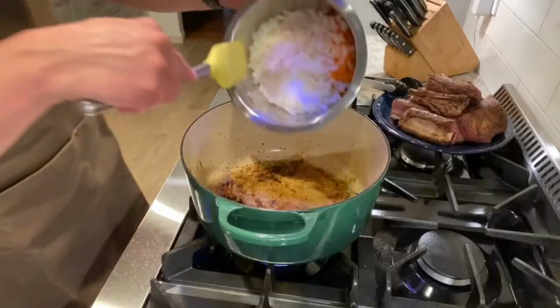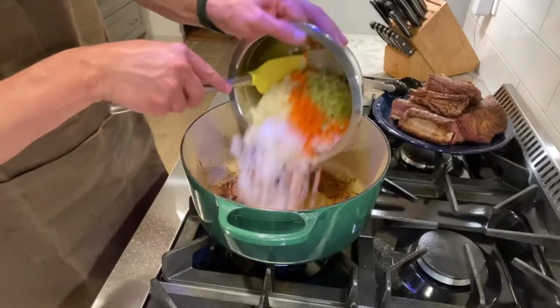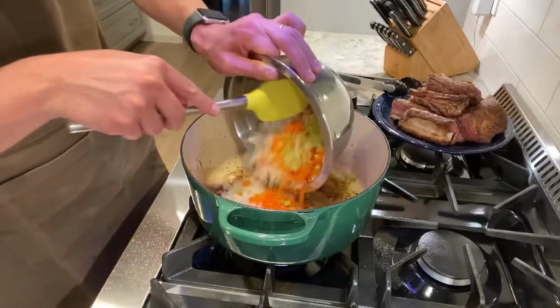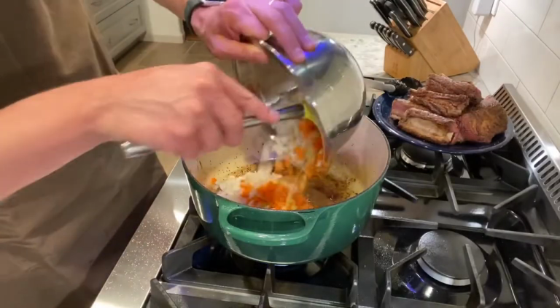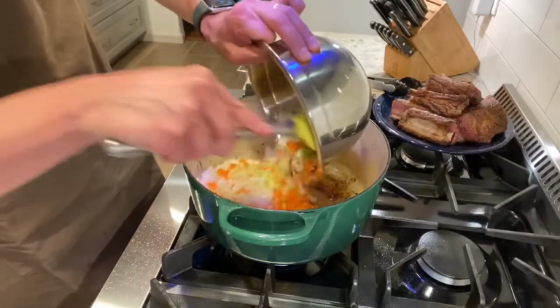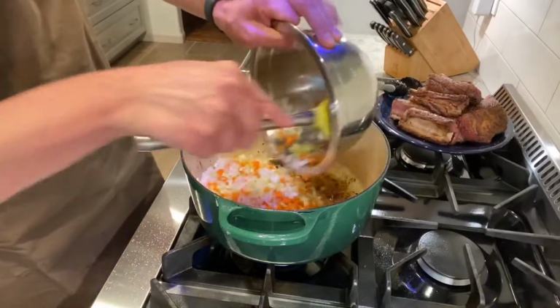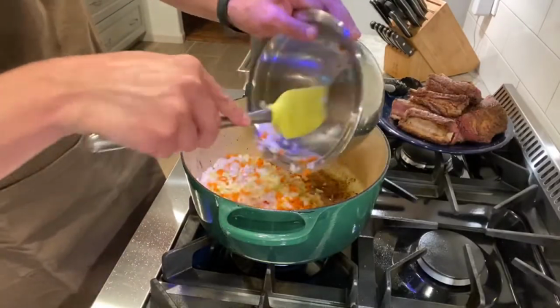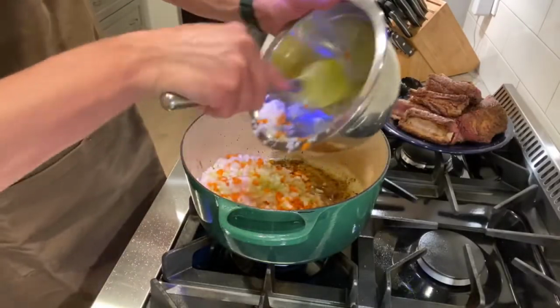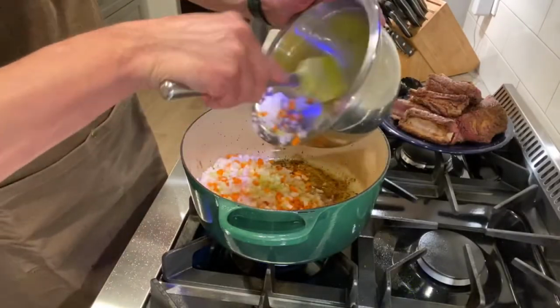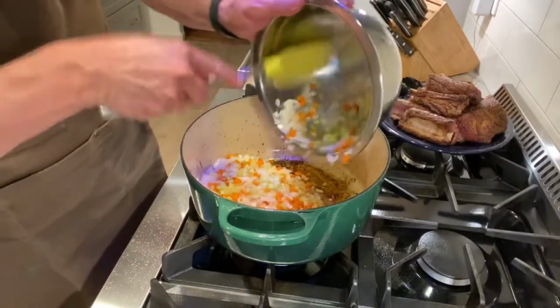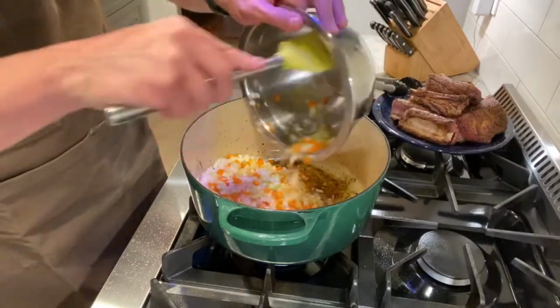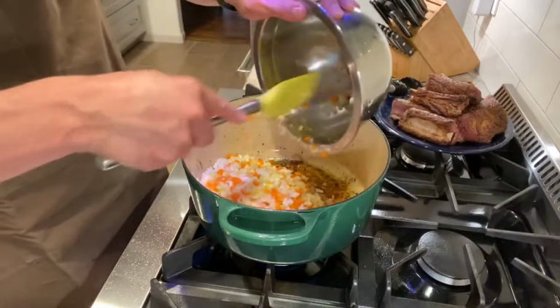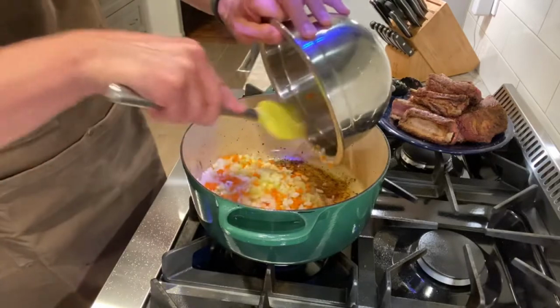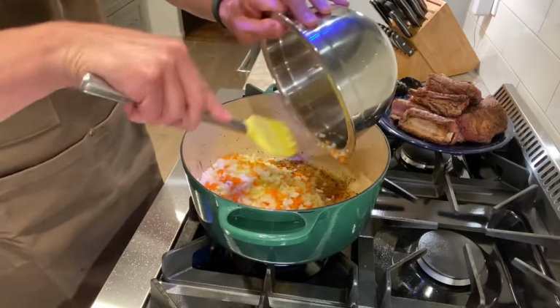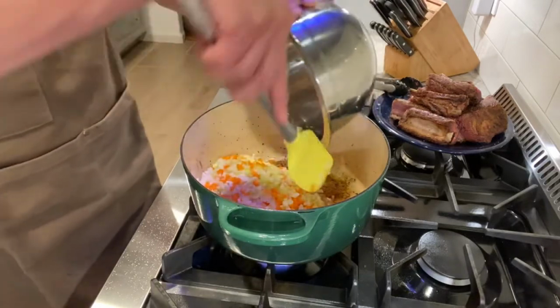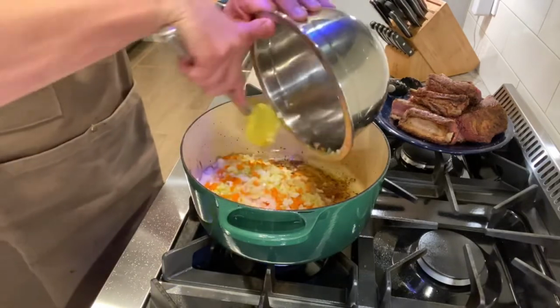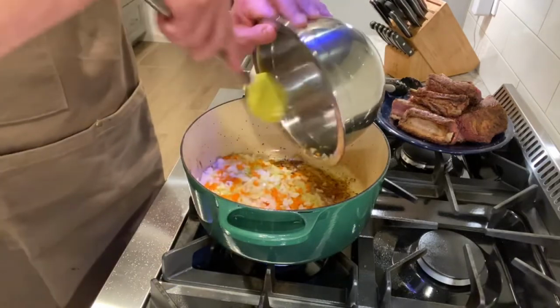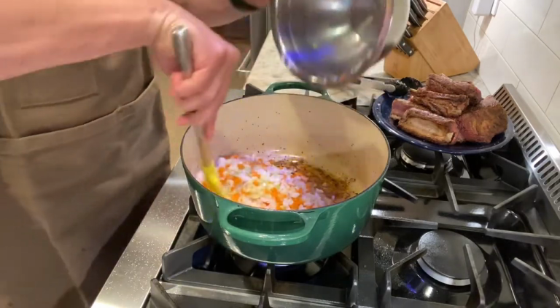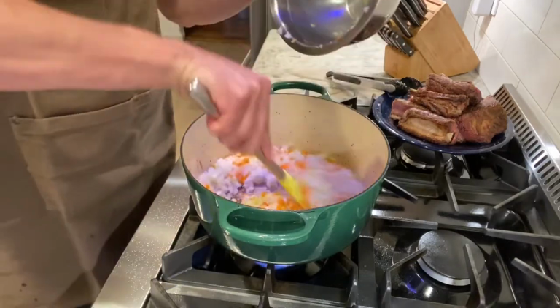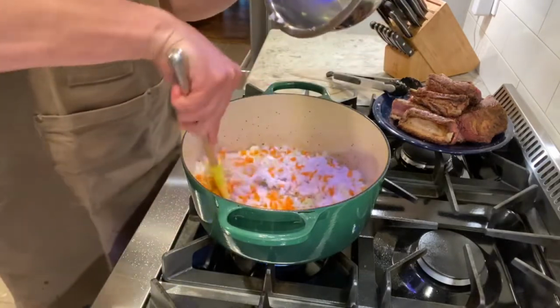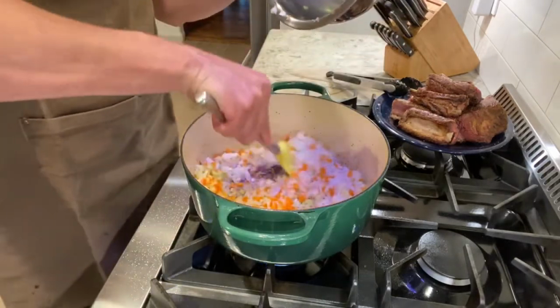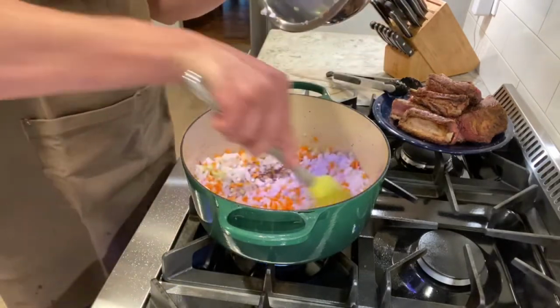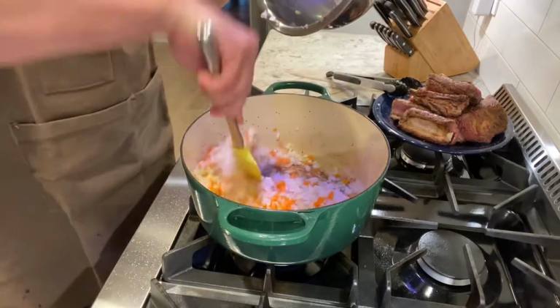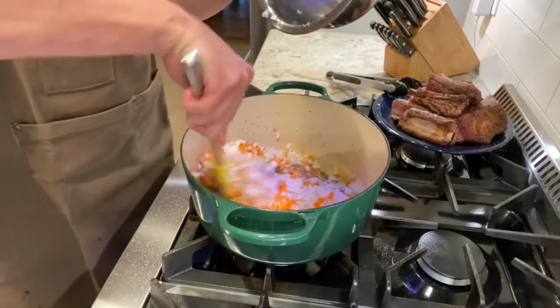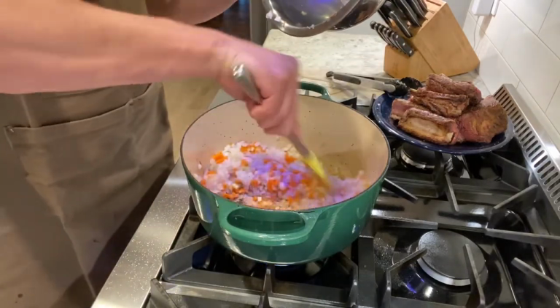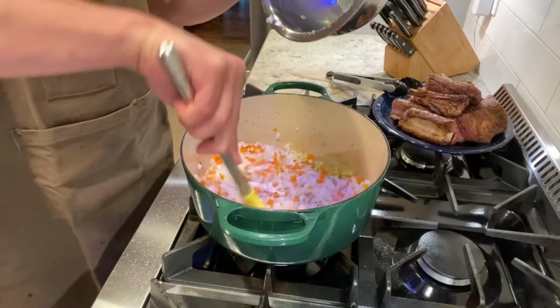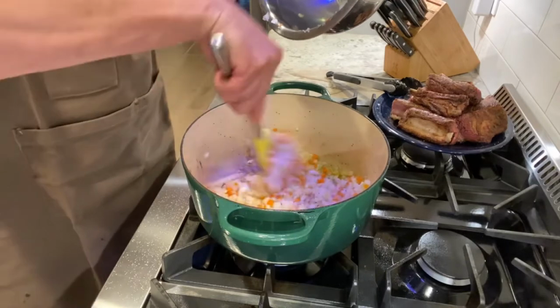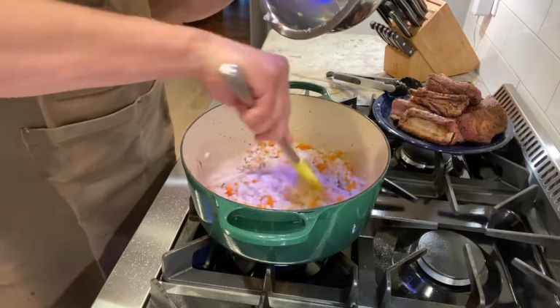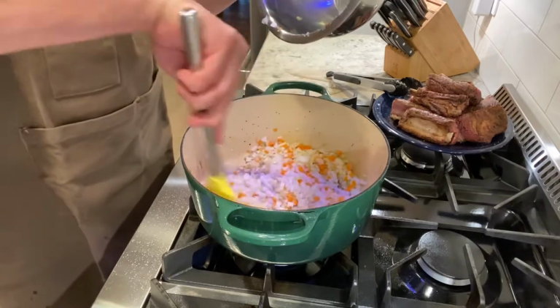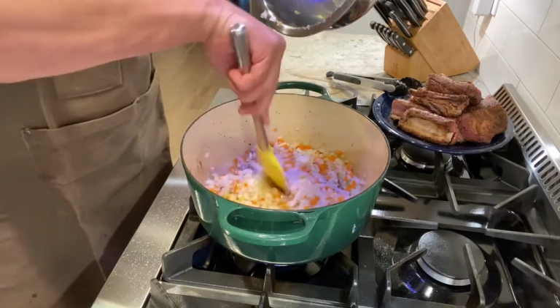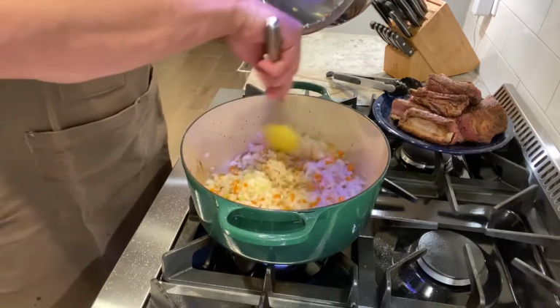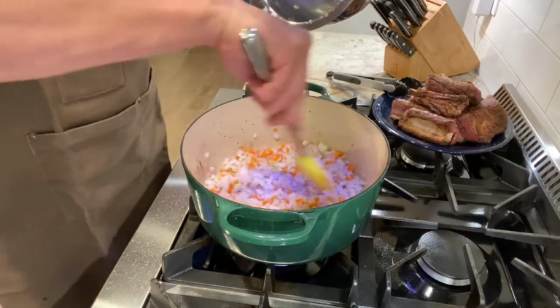Now it's time to cook up those vegetables. I'm going to take the carrots, celery, onion, and shallots and add them to the oil in the pan. I'm going to cook these for about 10 minutes on medium heat, stirring occasionally until they're all softened.